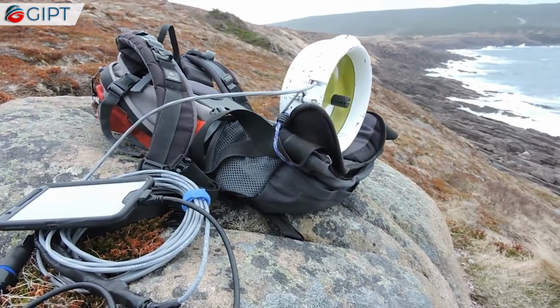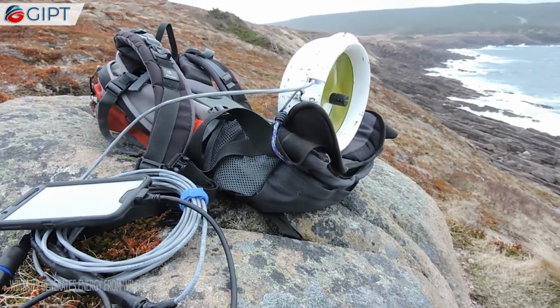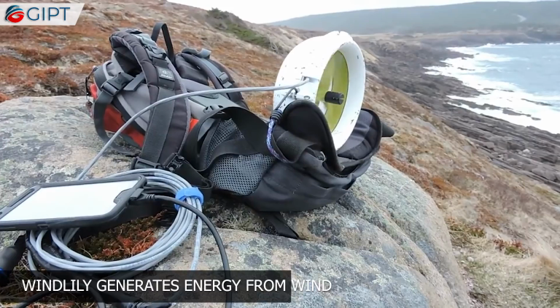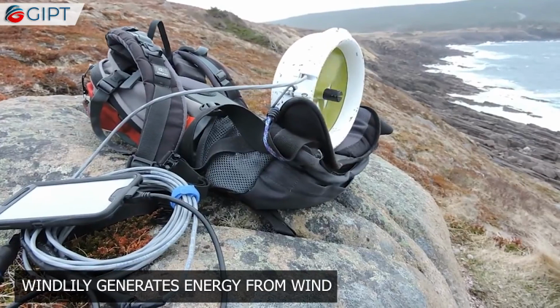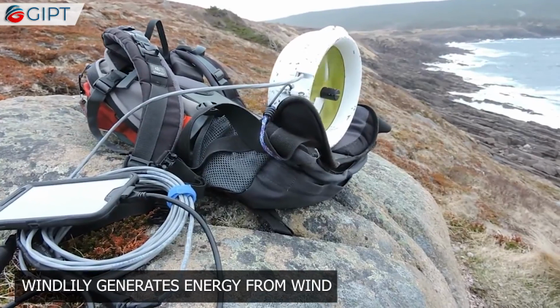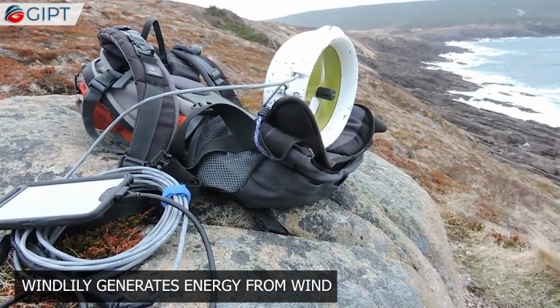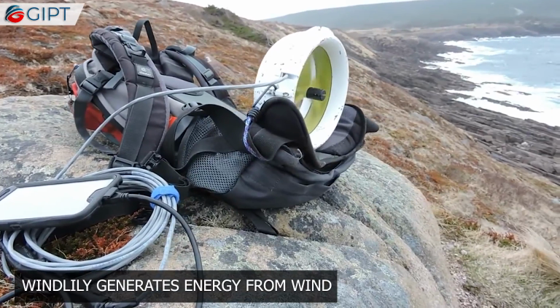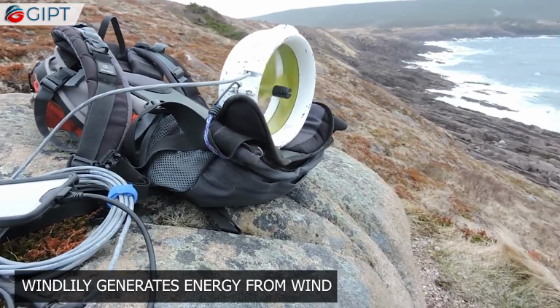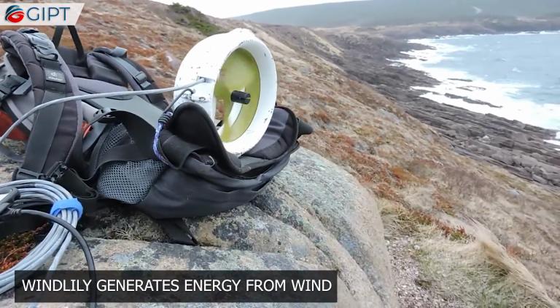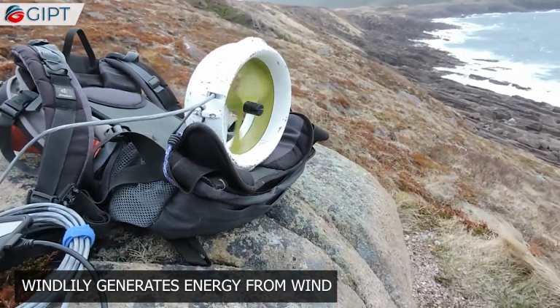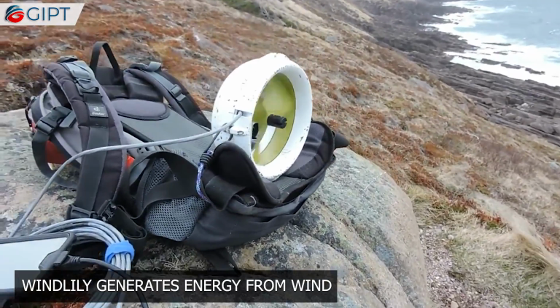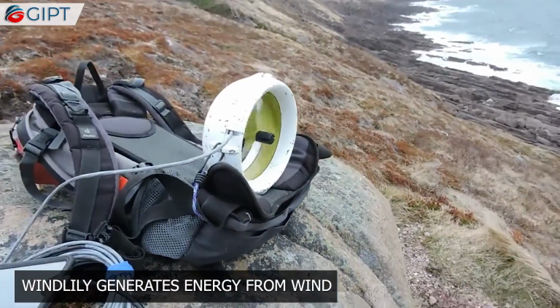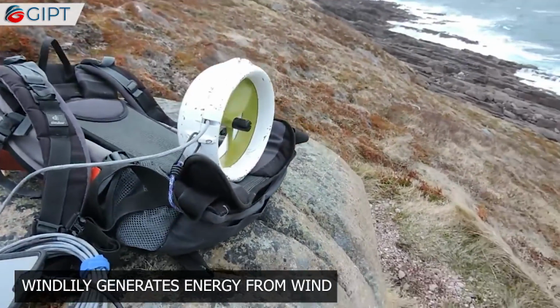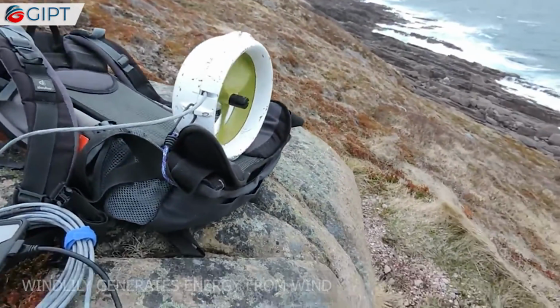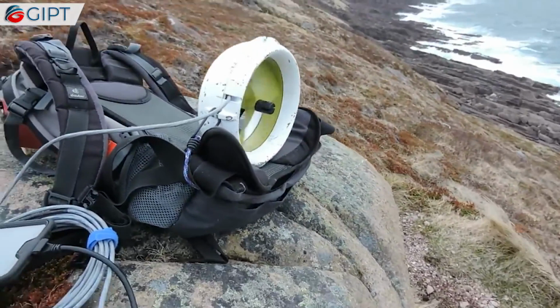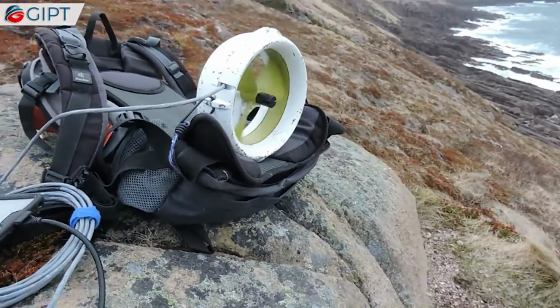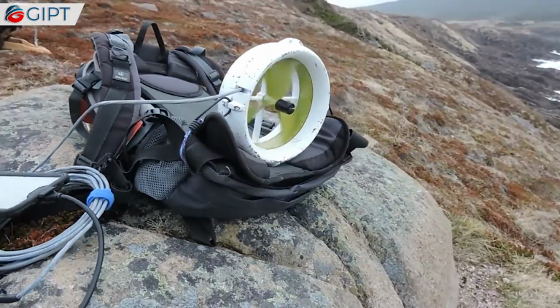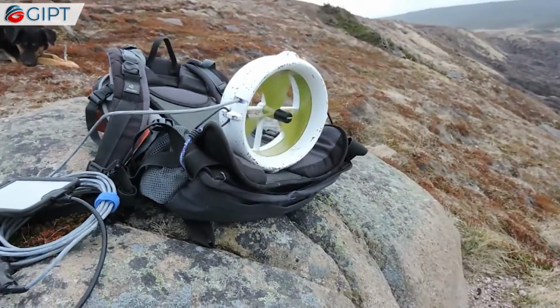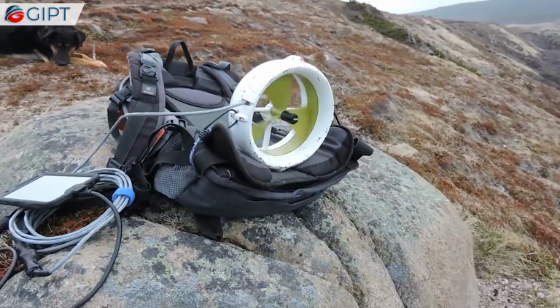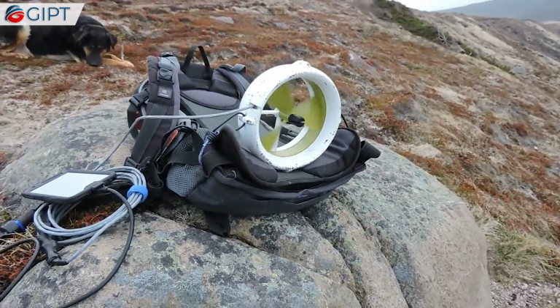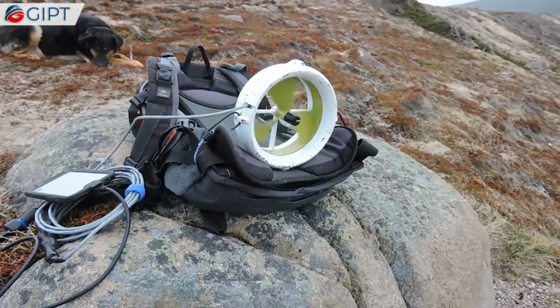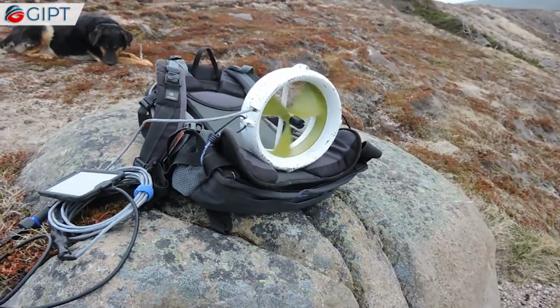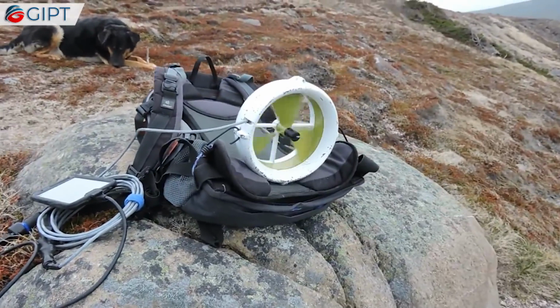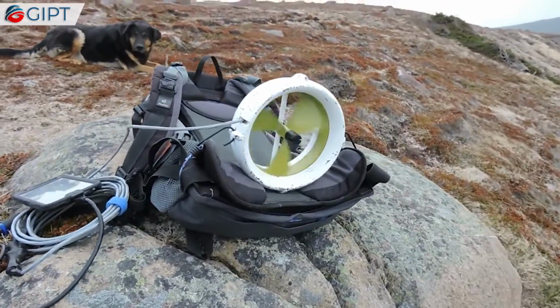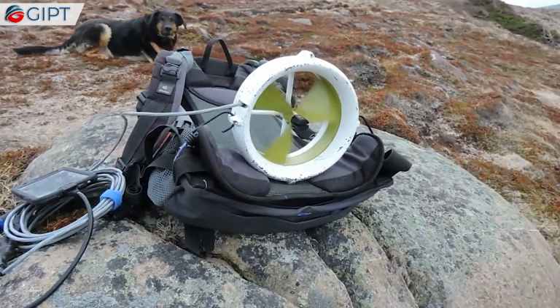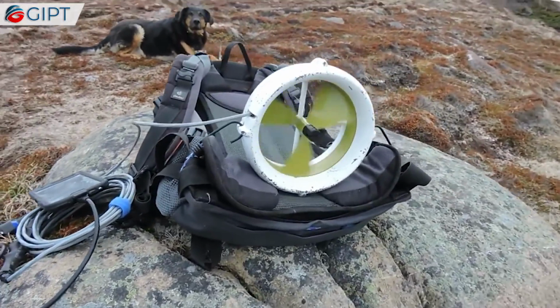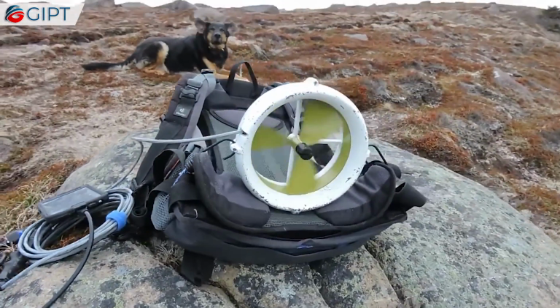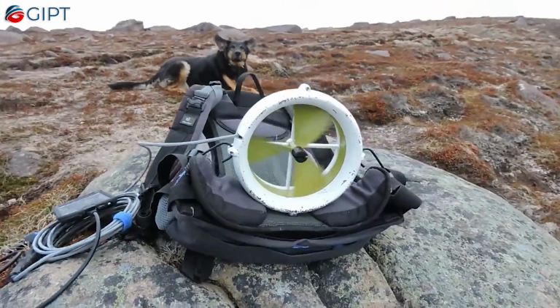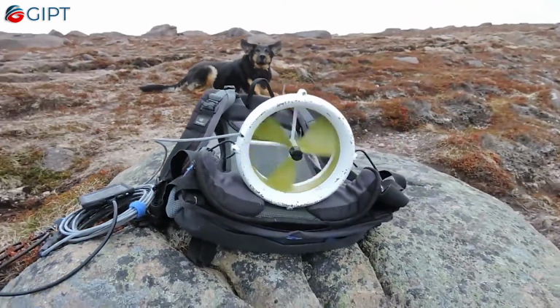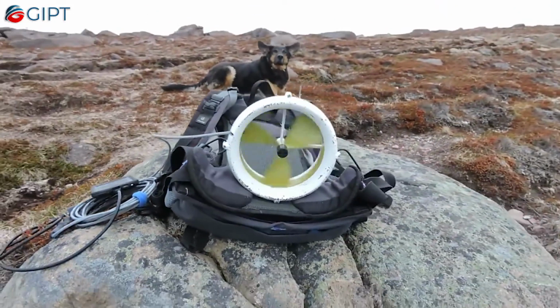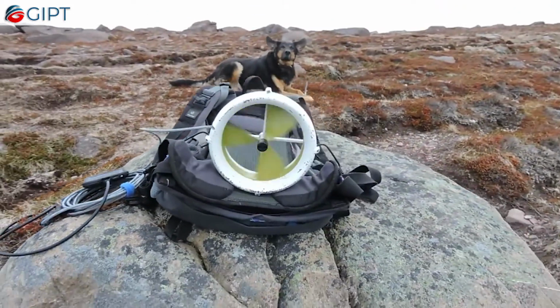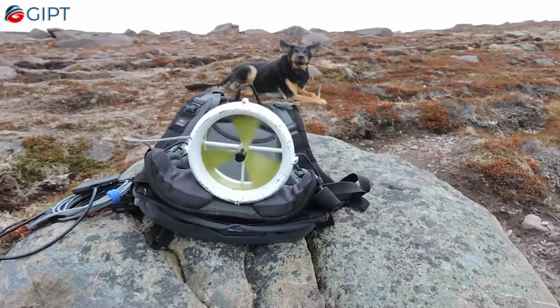The Windlily accessory also allows you to harness the power of wind. This ensures that you can harvest energy. It is like a portable windmill that can fit in your backpack.